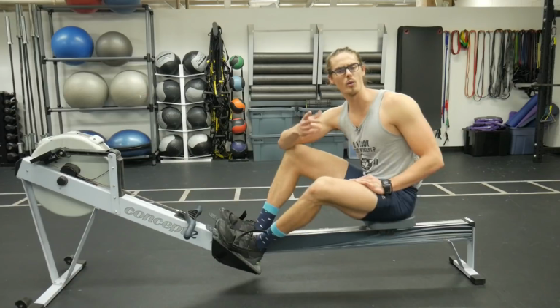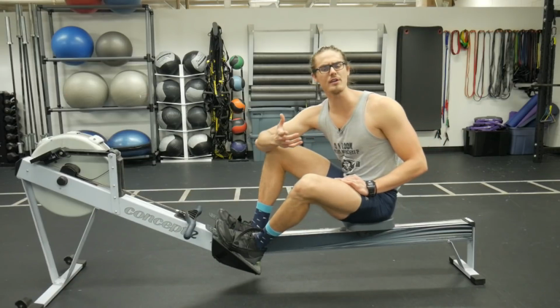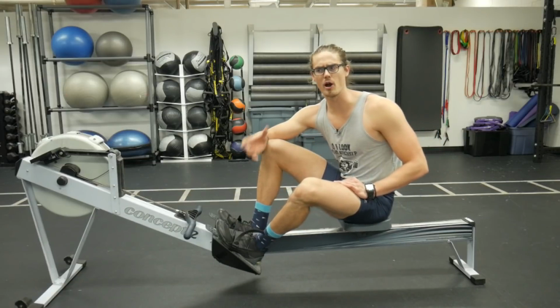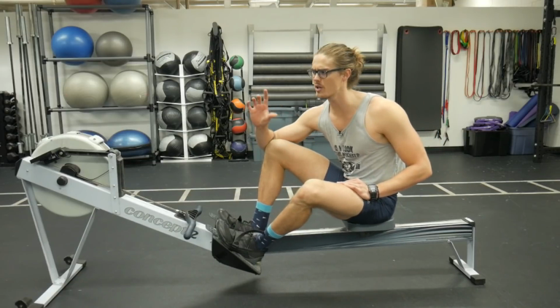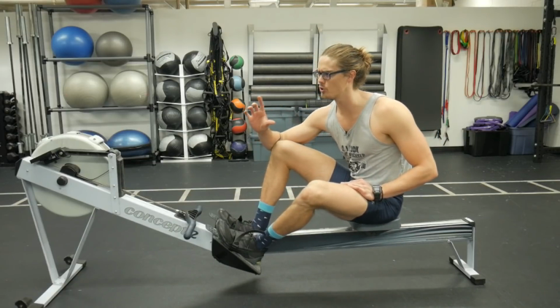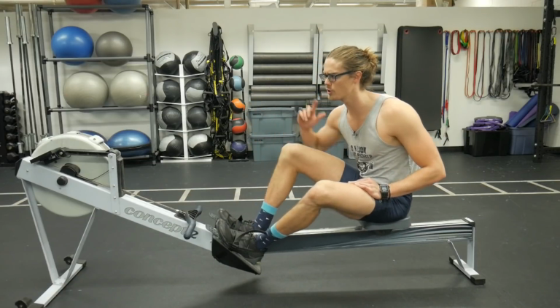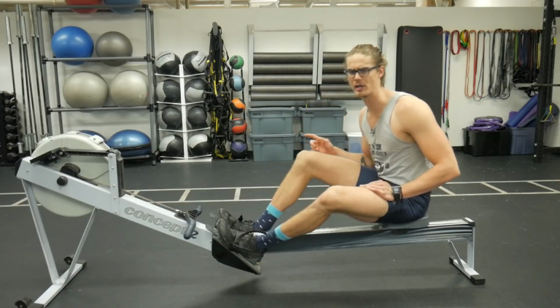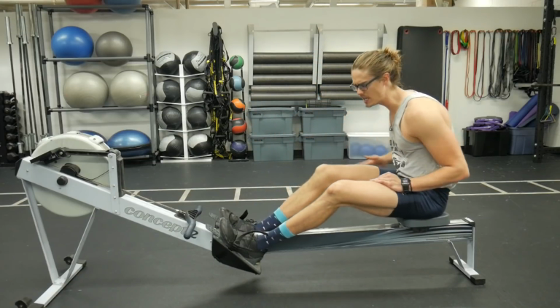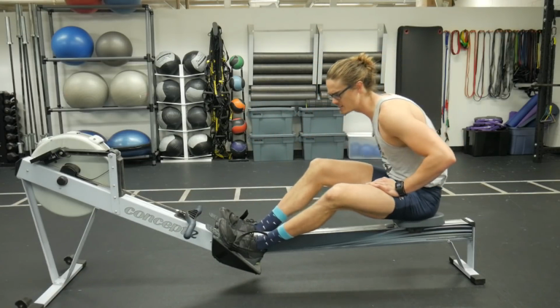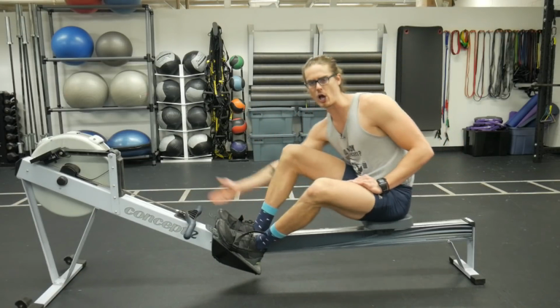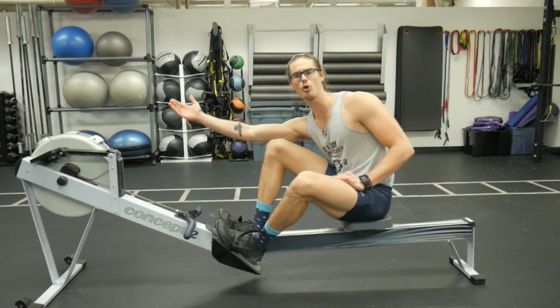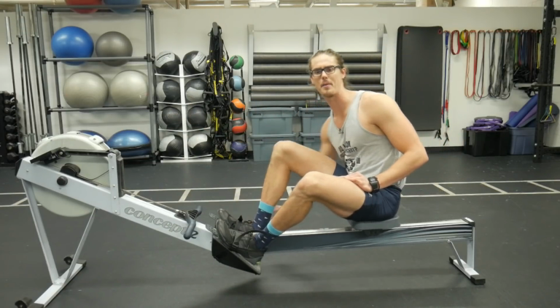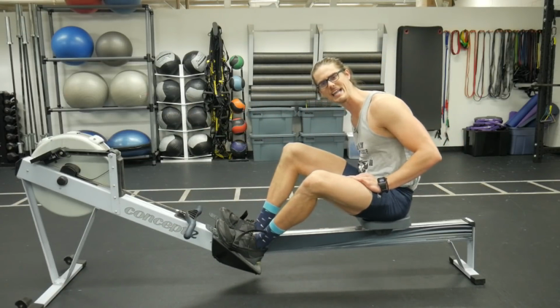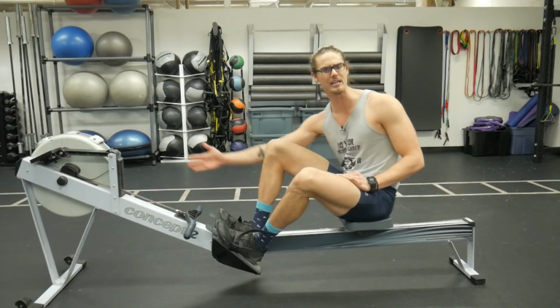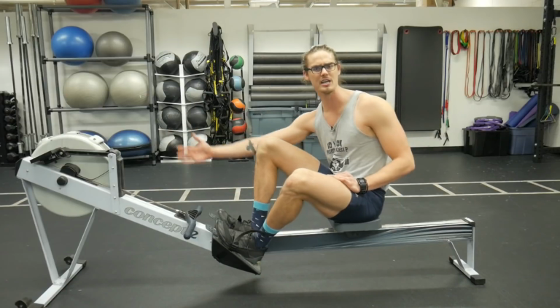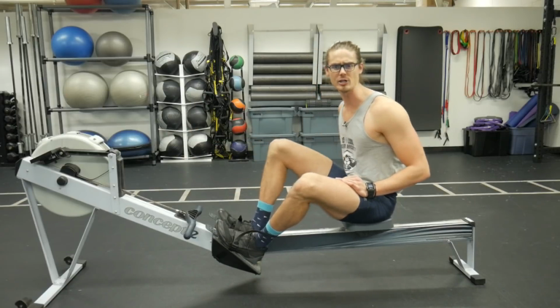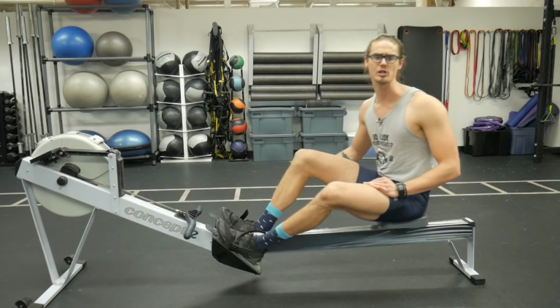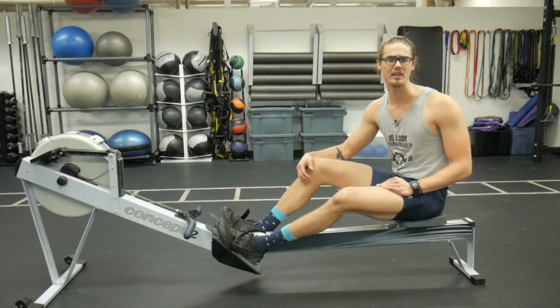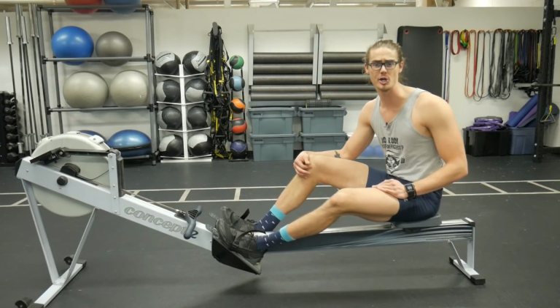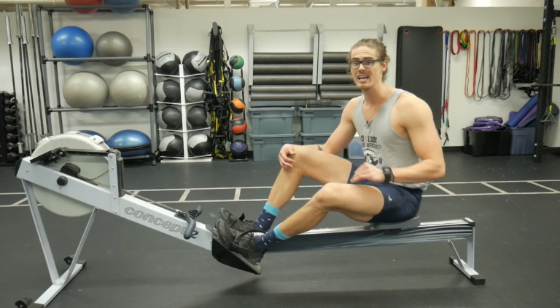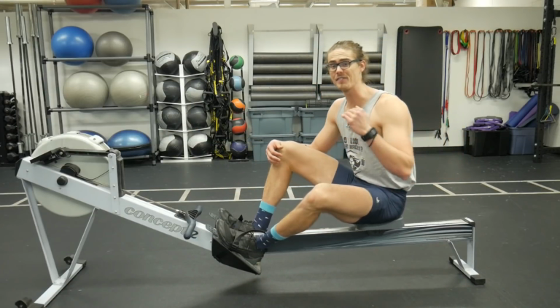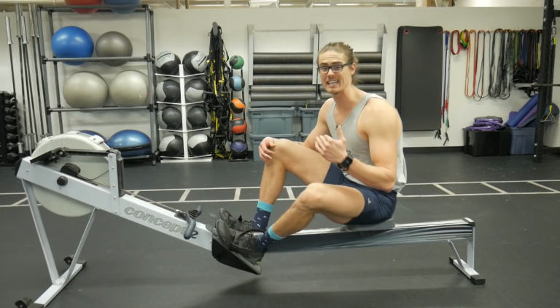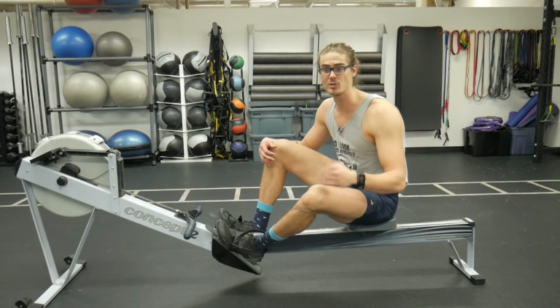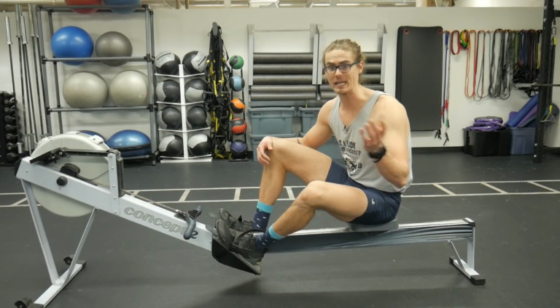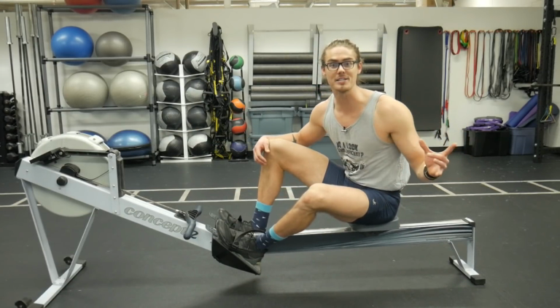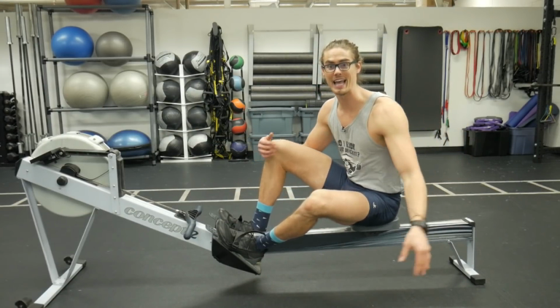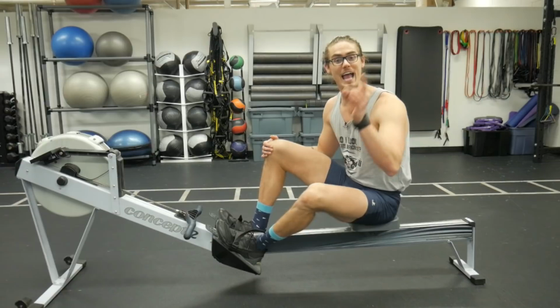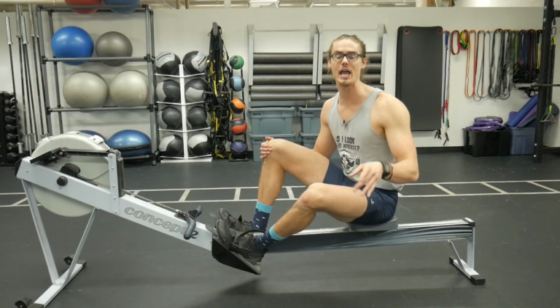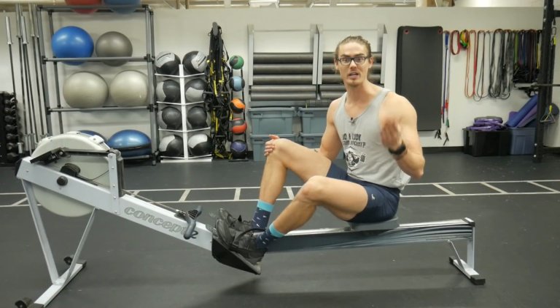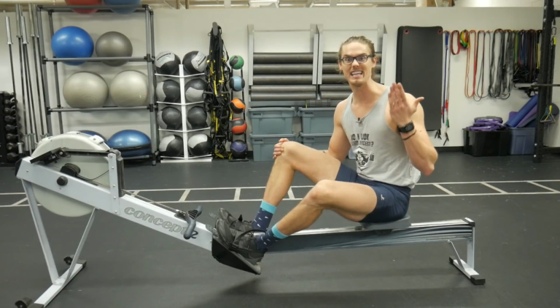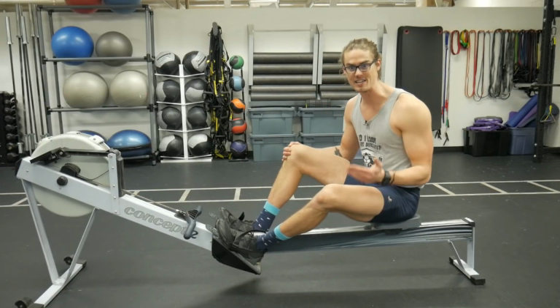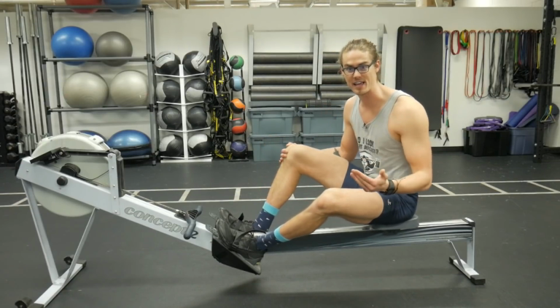Think for a moment: are you somebody who, while rowing, has their seat sliding all the way up and hitting their heels each rowing stroke? If that's the case, we need to fix something — and it's actually a really easy fix.